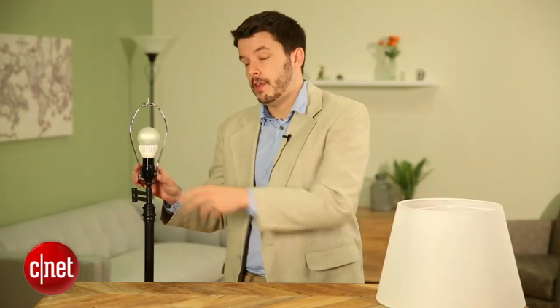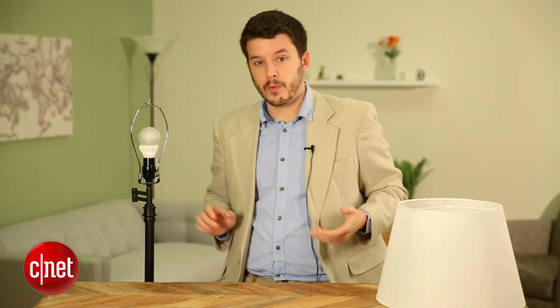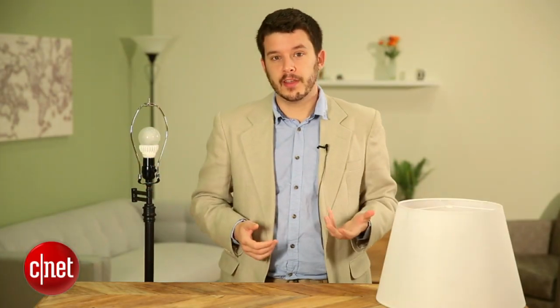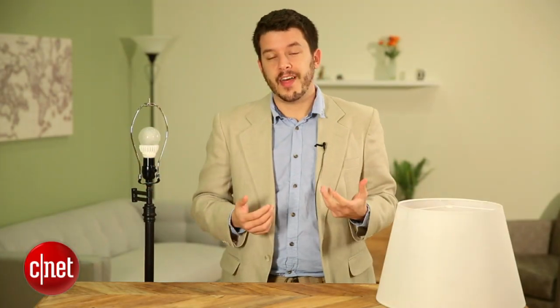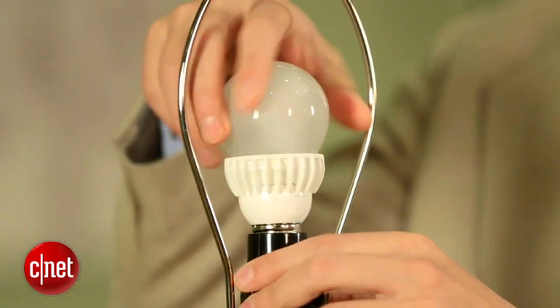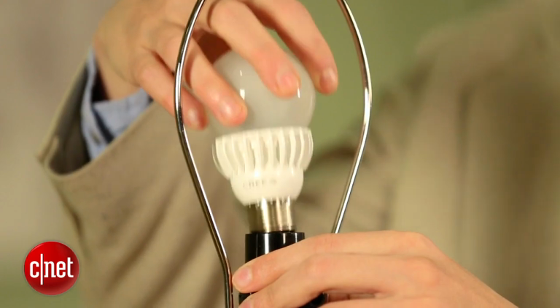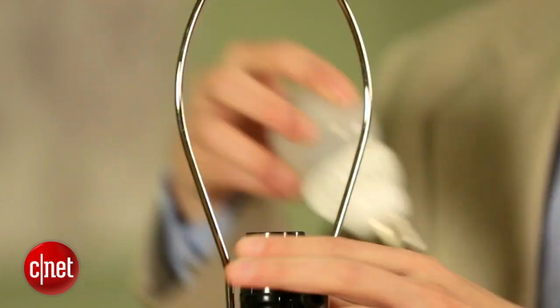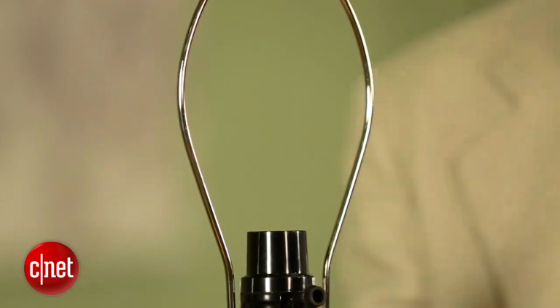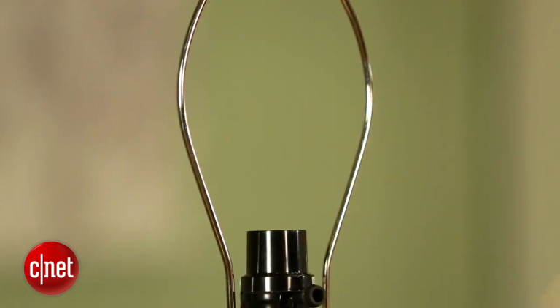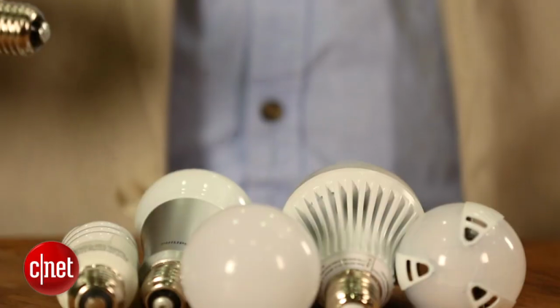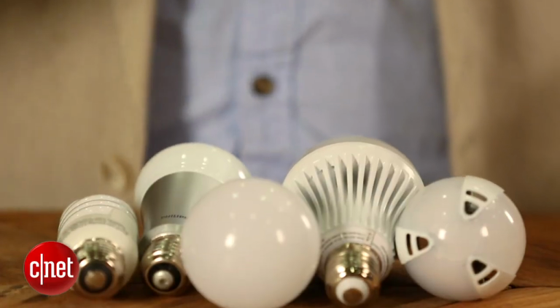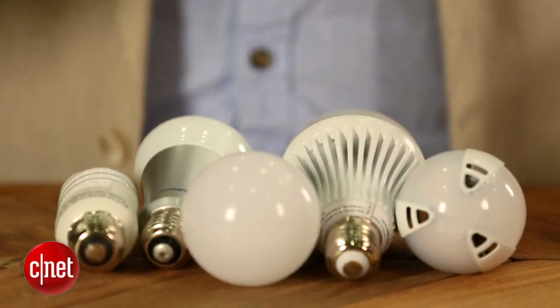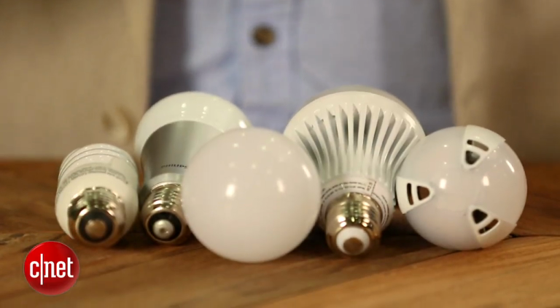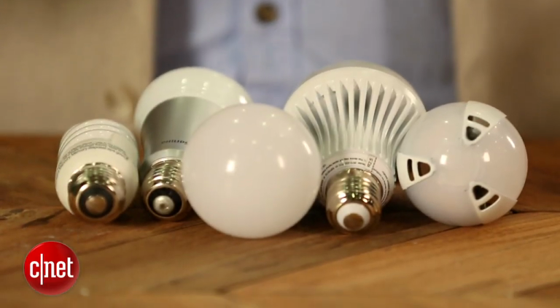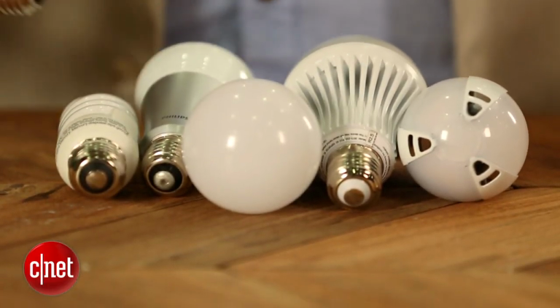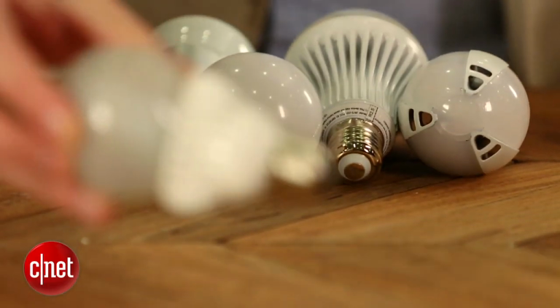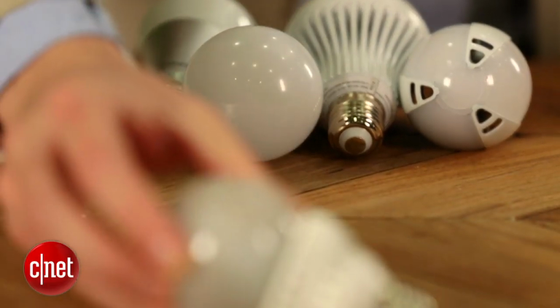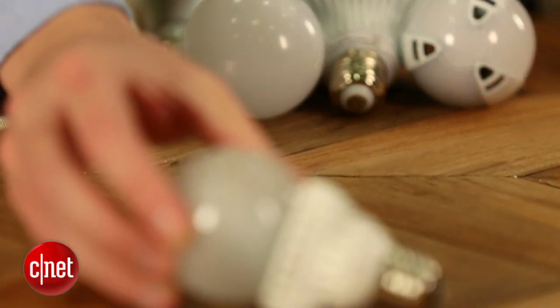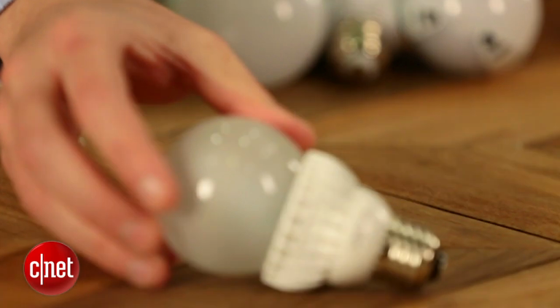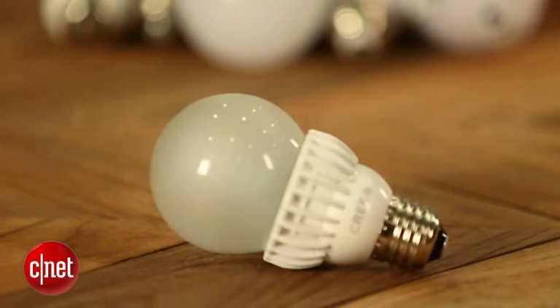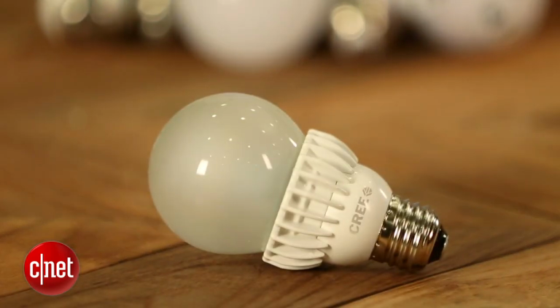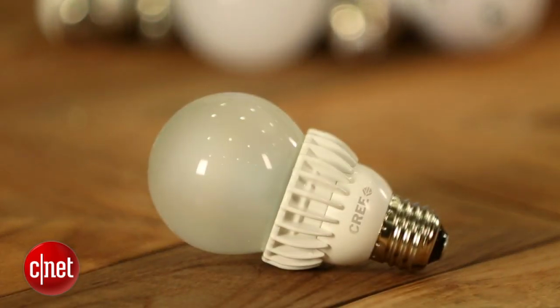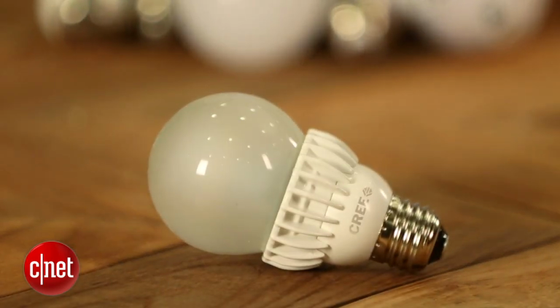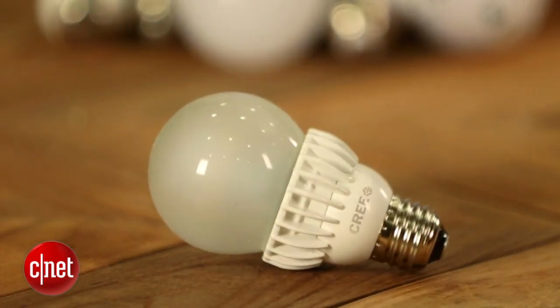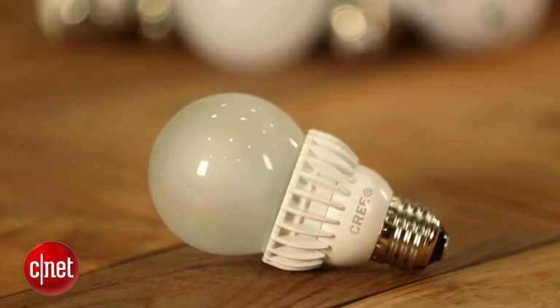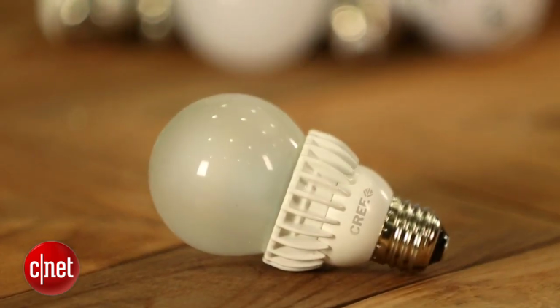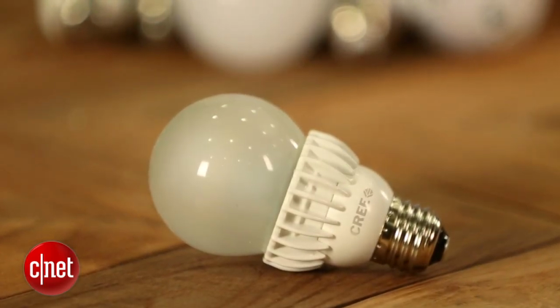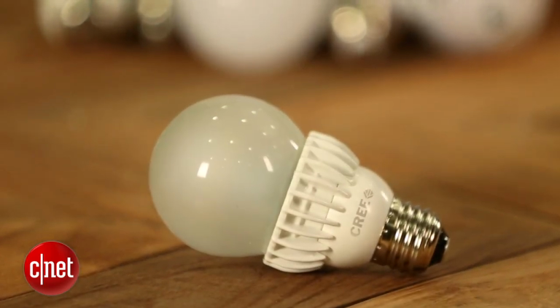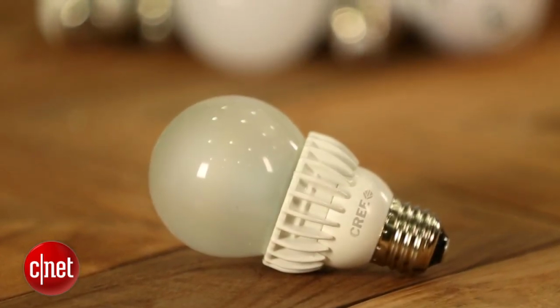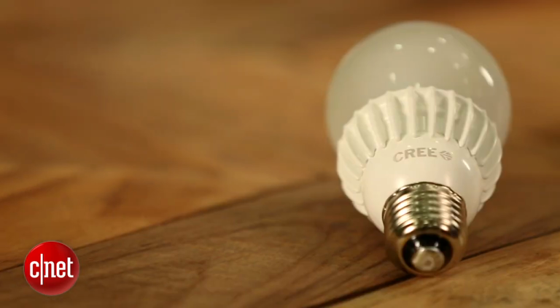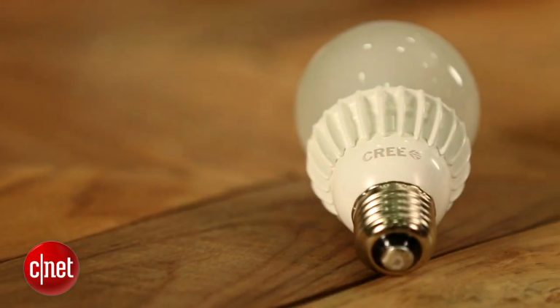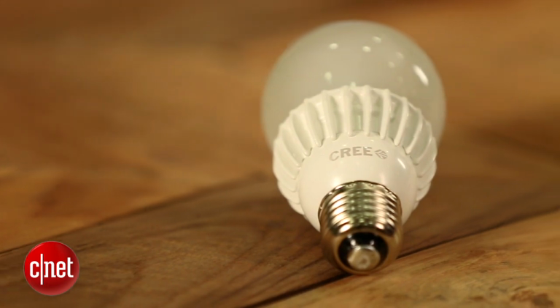It's also worth noting that the Cree bulb is a pretty good price compared to competitors. If you look at a 75 watt replacement from Philips, for instance, that'll cost you about $30. So $23.97 — not great, but not unreasonable by any stretch.